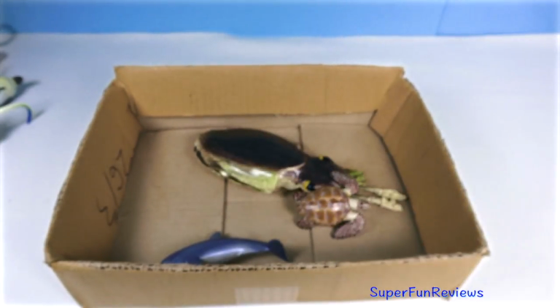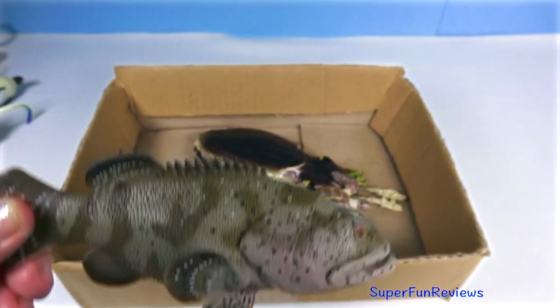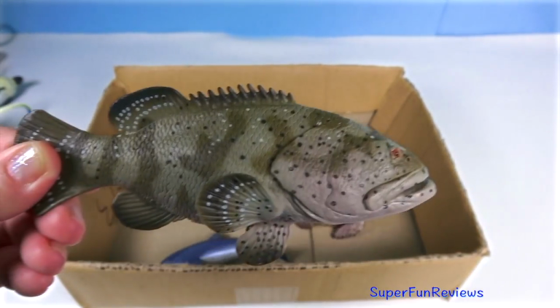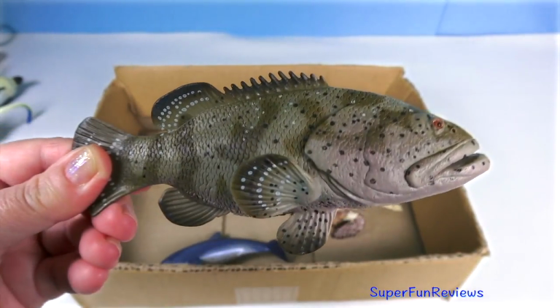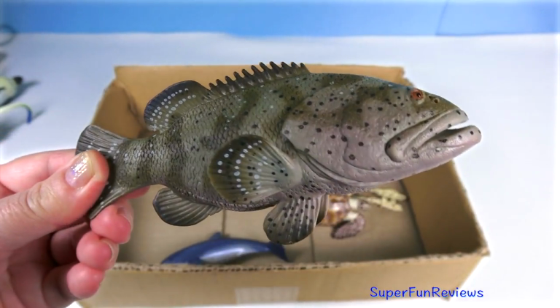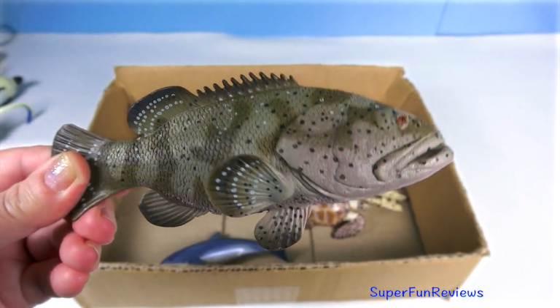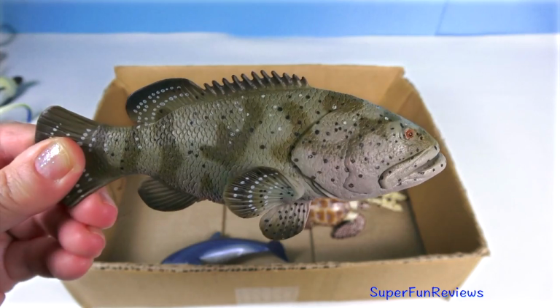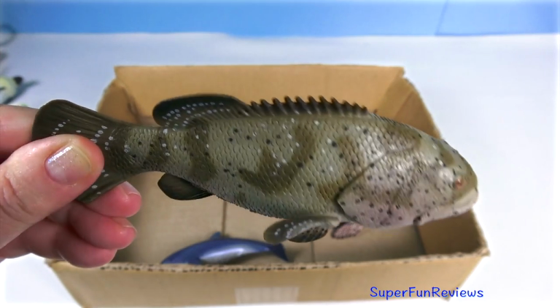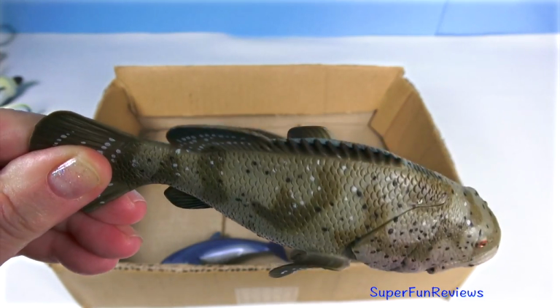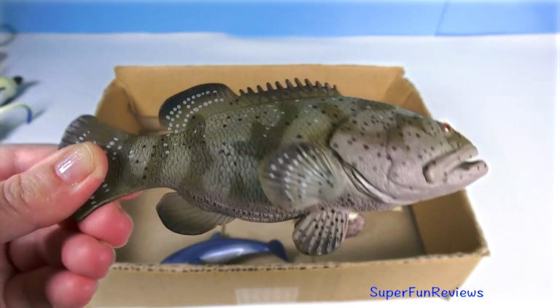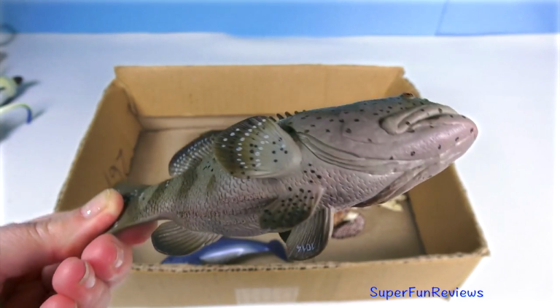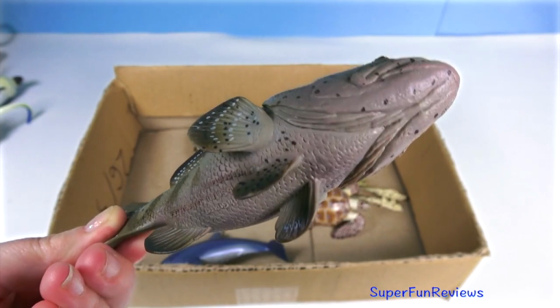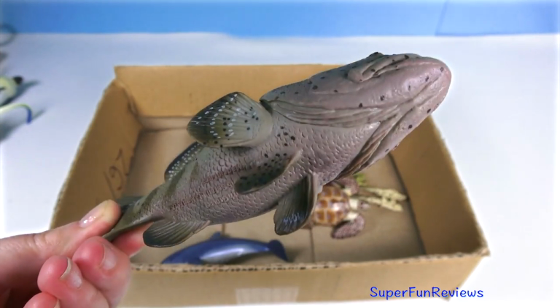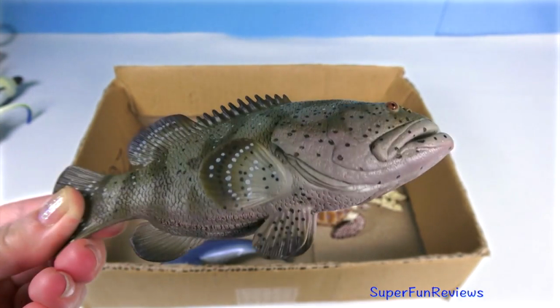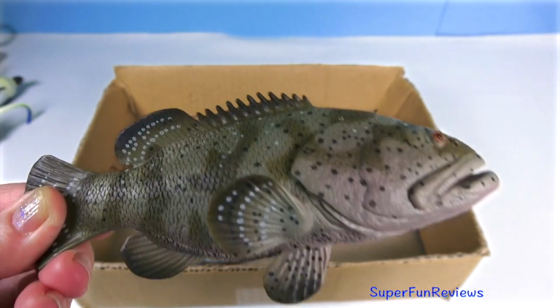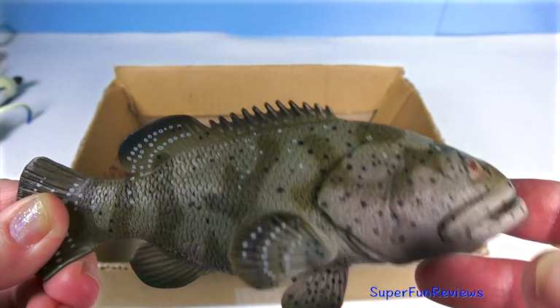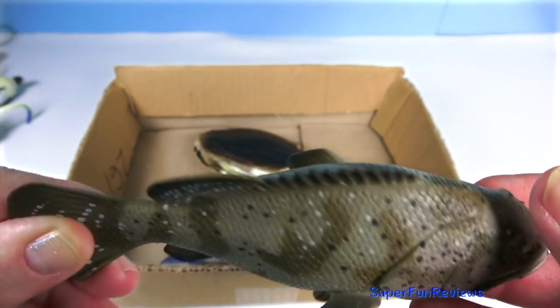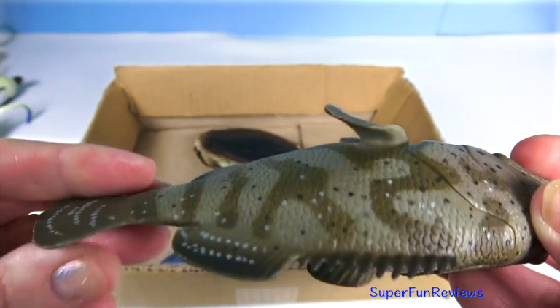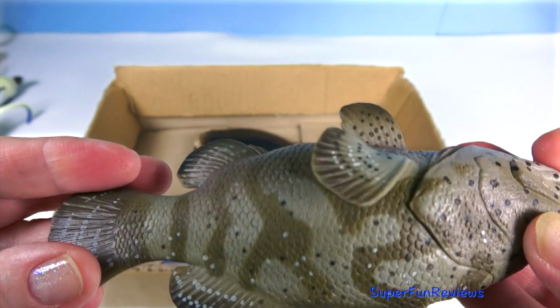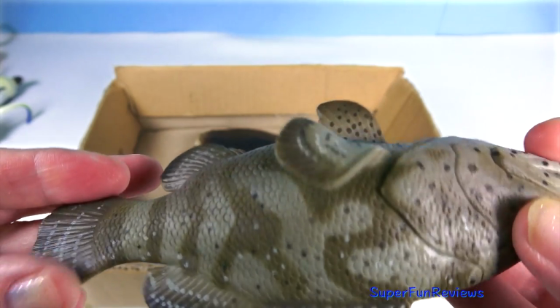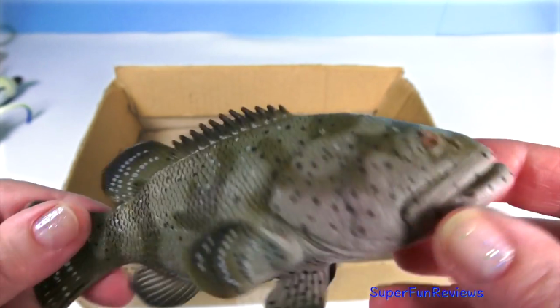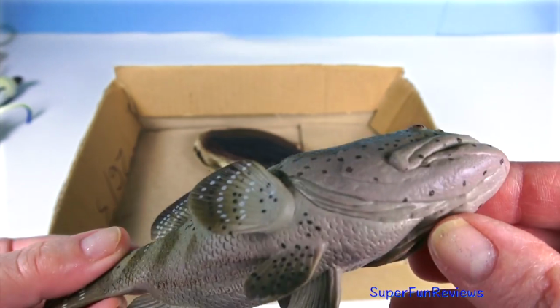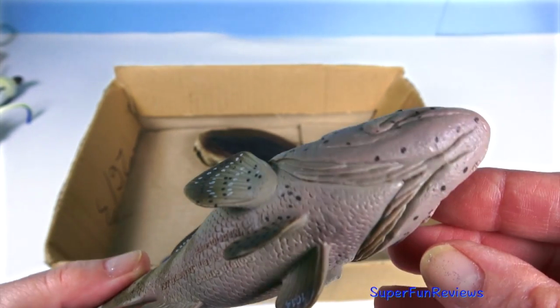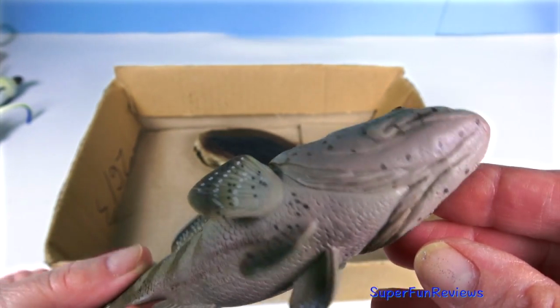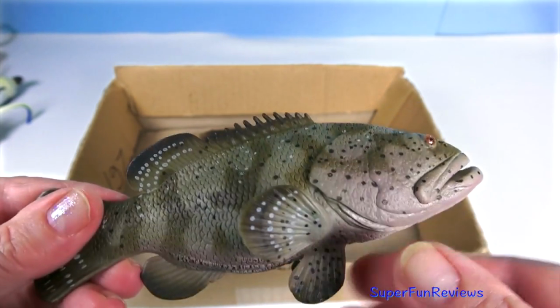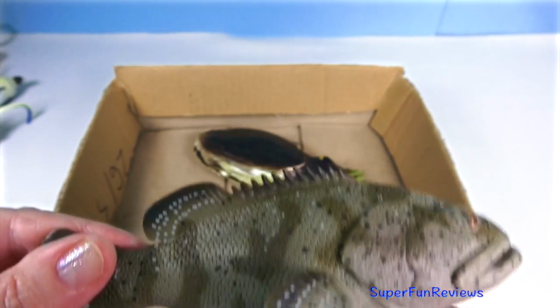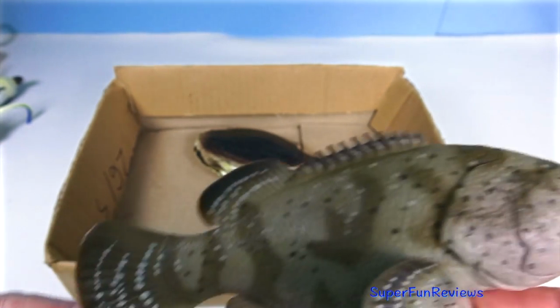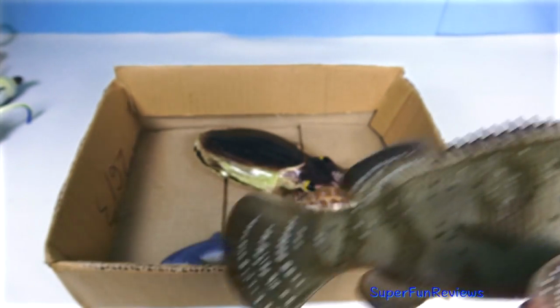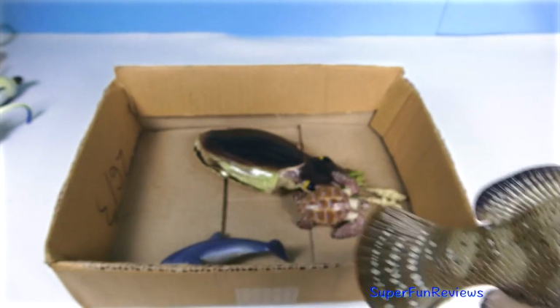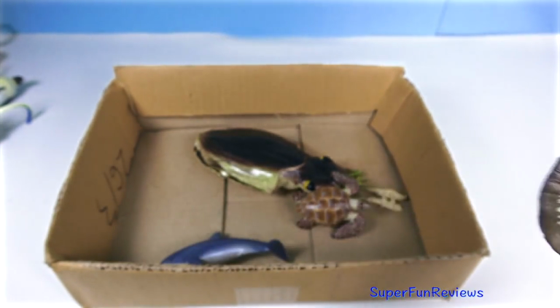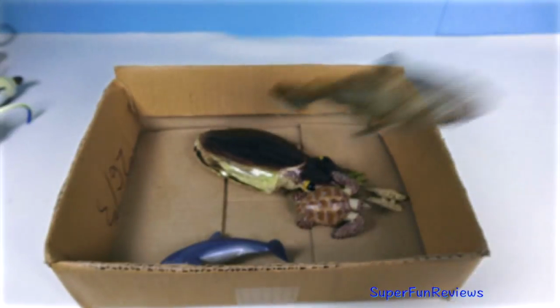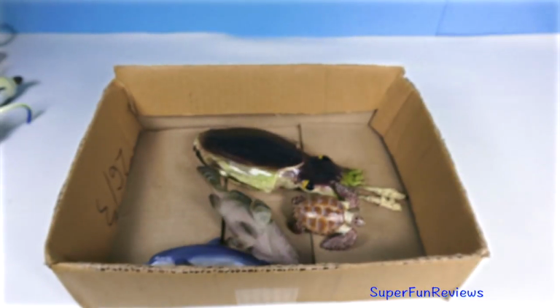The goliath grouper is a large and stocky fish, measuring half as wide as it is long. The head is broad with small eyes and pectoral fins and tail fins around it.